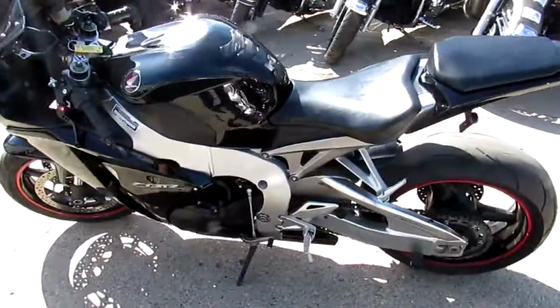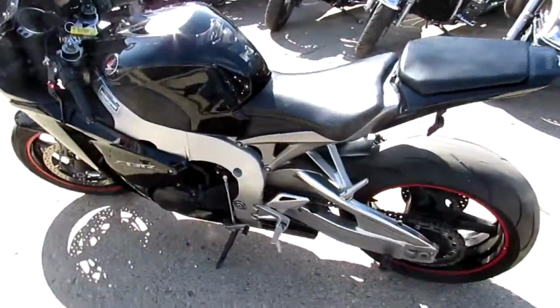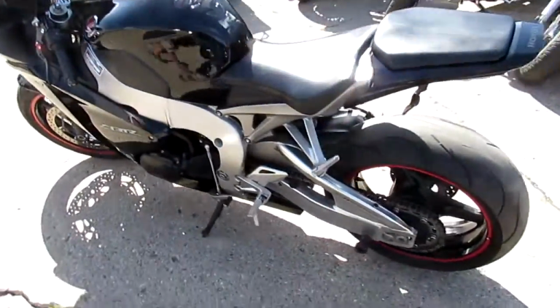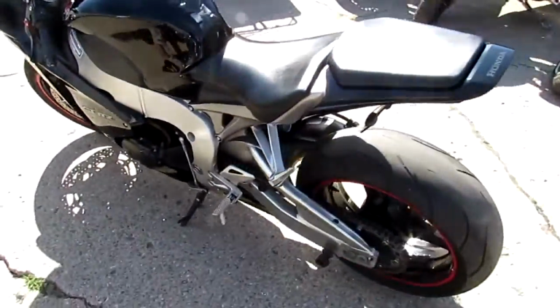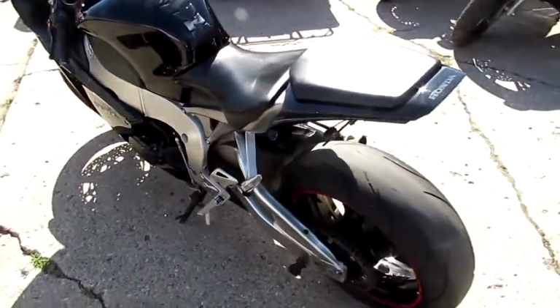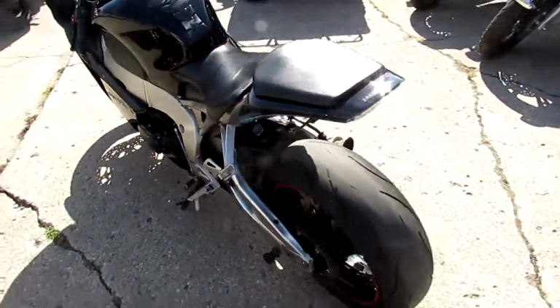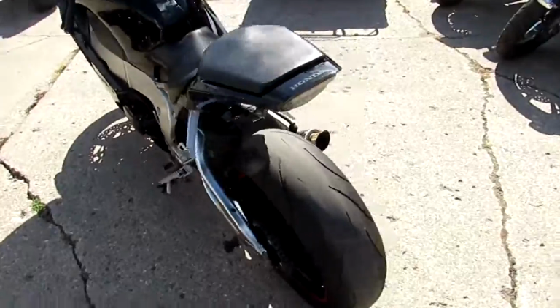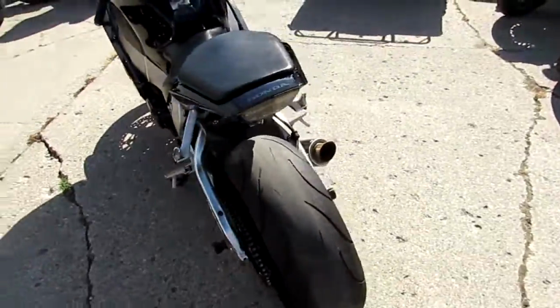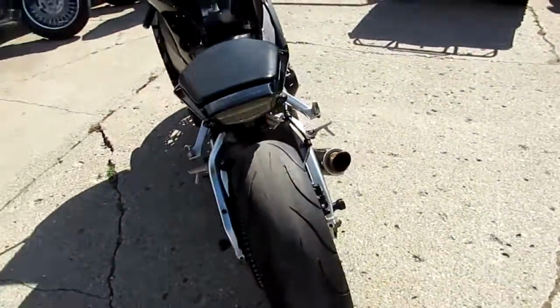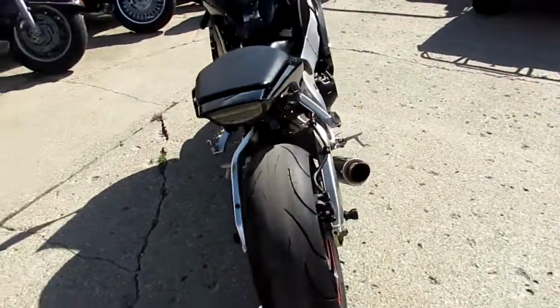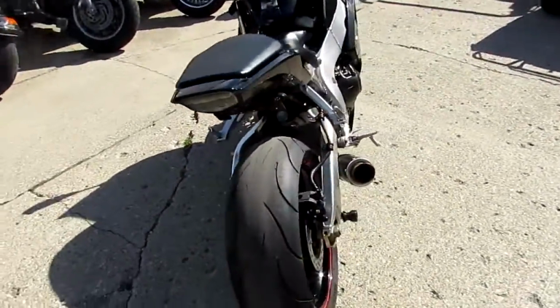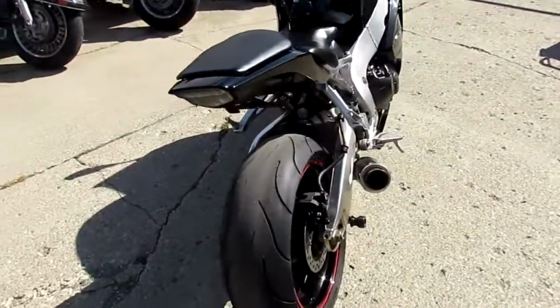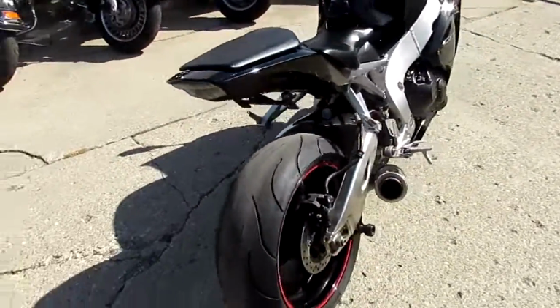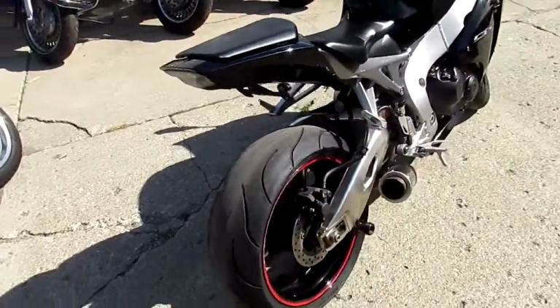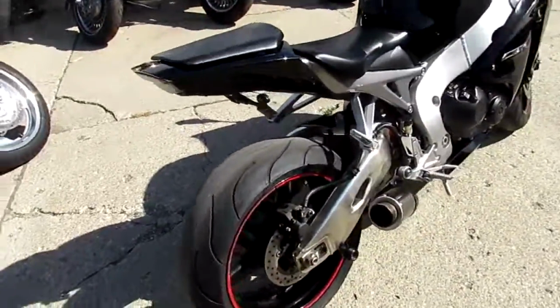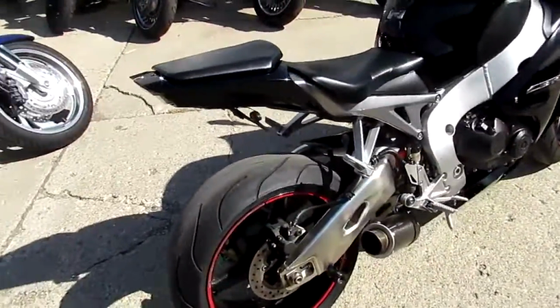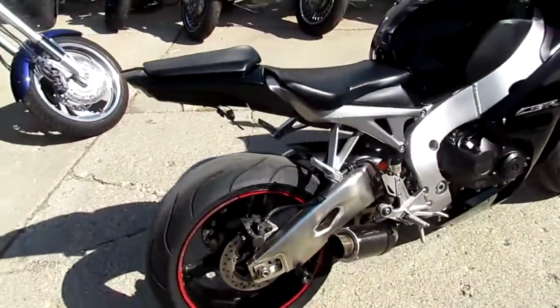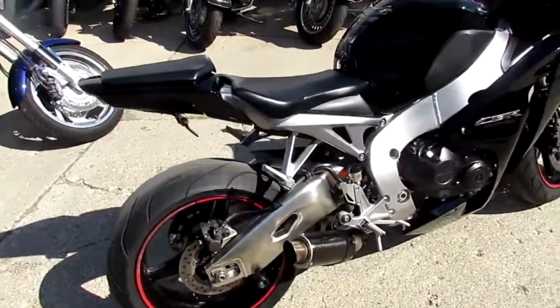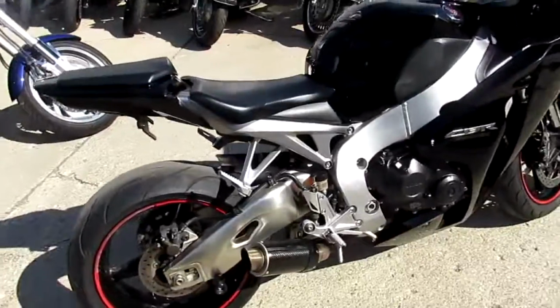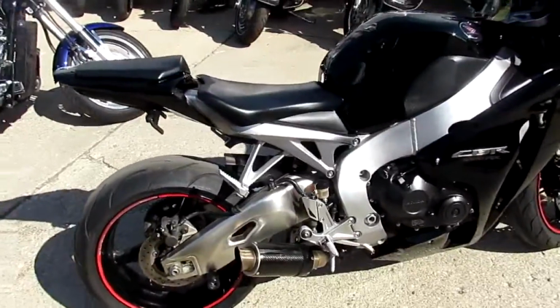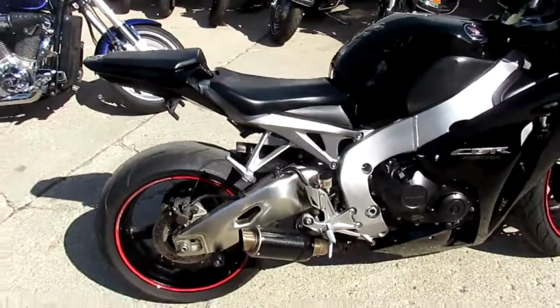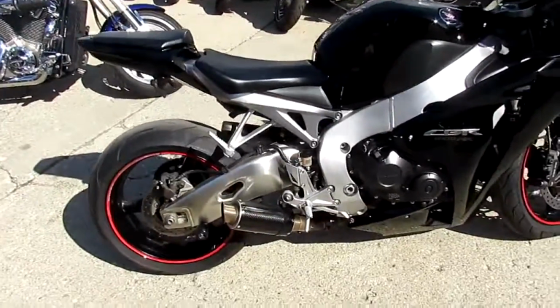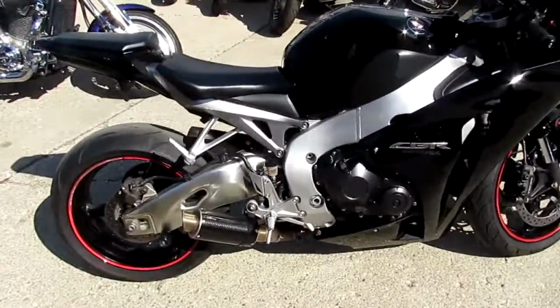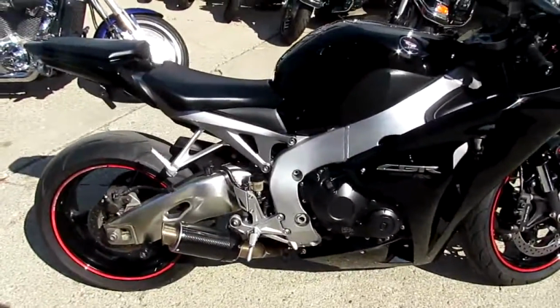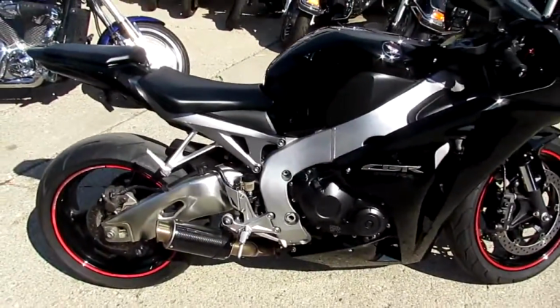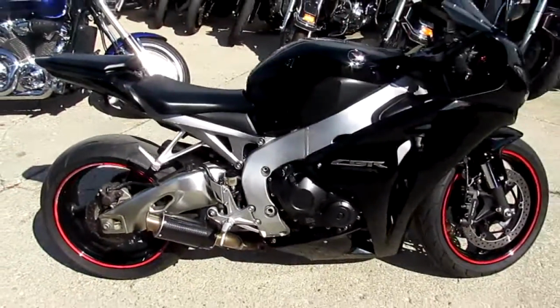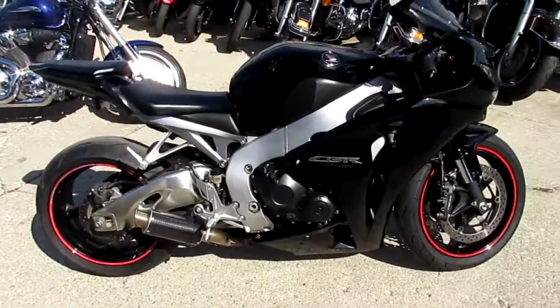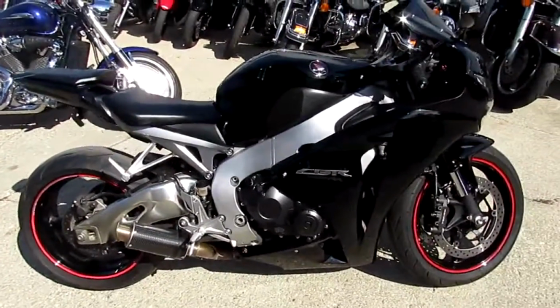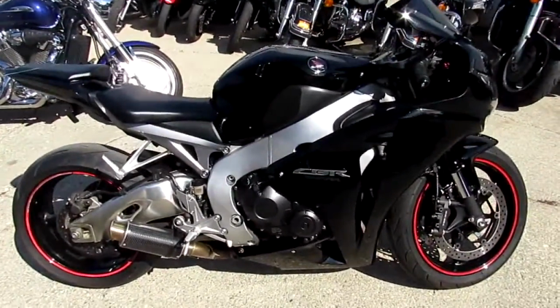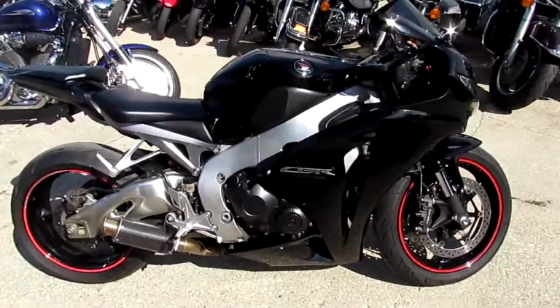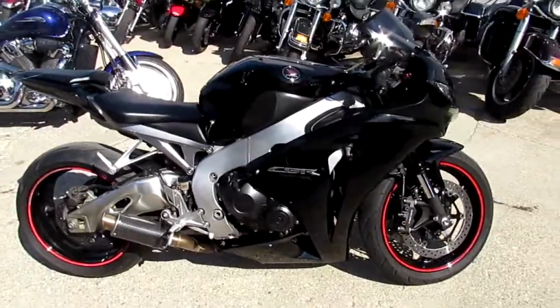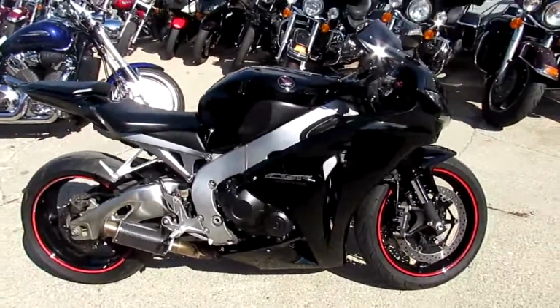I see rear spindles on it — you guys can ride in the front of the pack. At $249 a month, you can't go wrong. 2011 Honda CBR 1000 RR — keep an eye on our website, our YouTube channel, and our Facebook page at approvalpowersports.com.